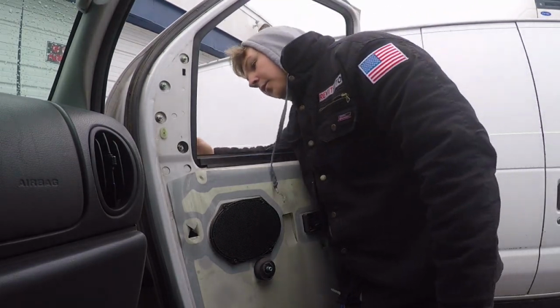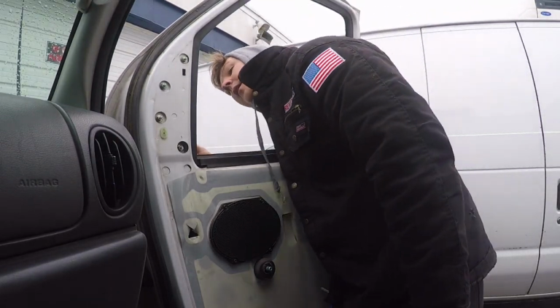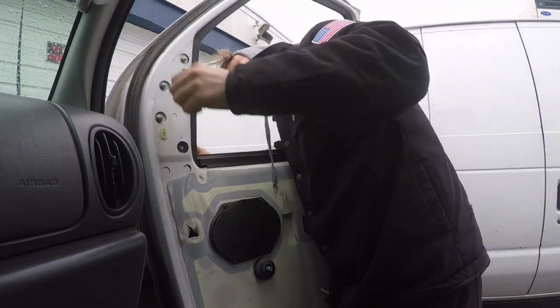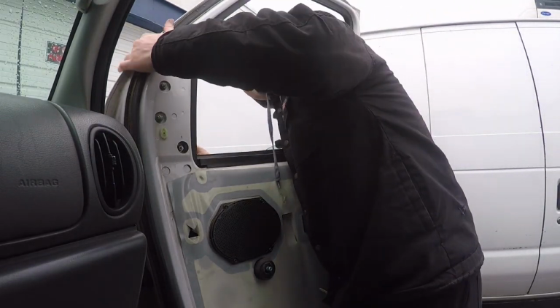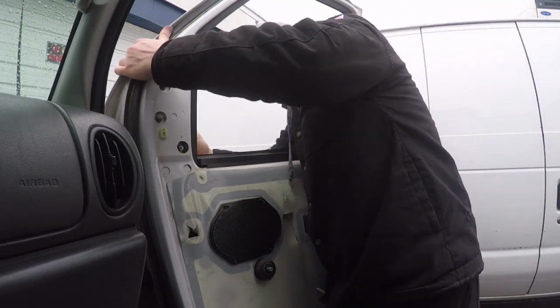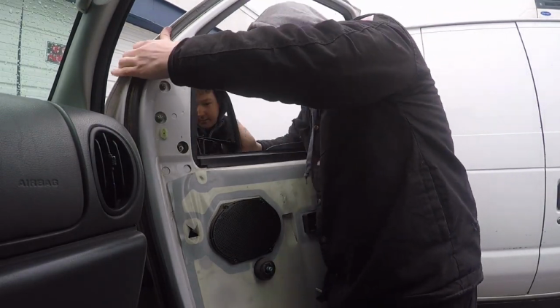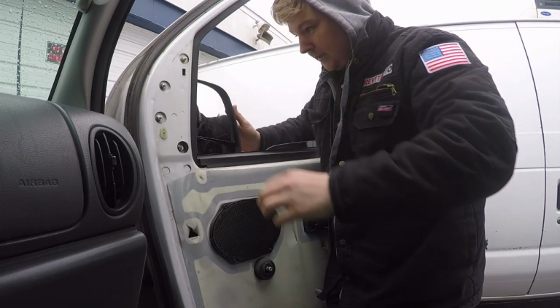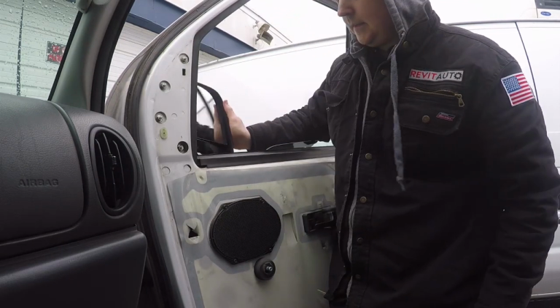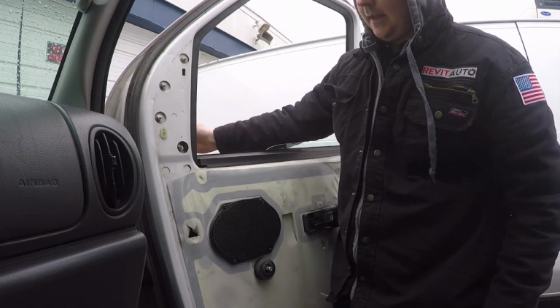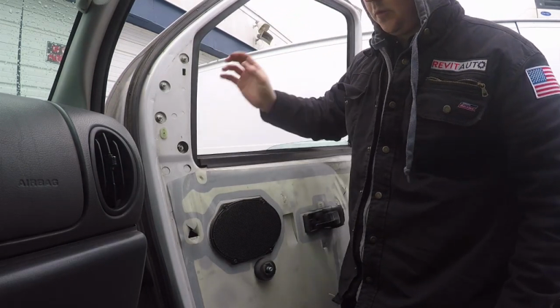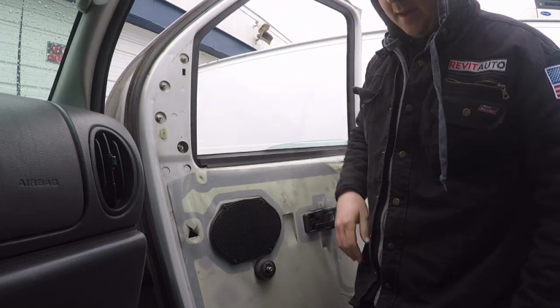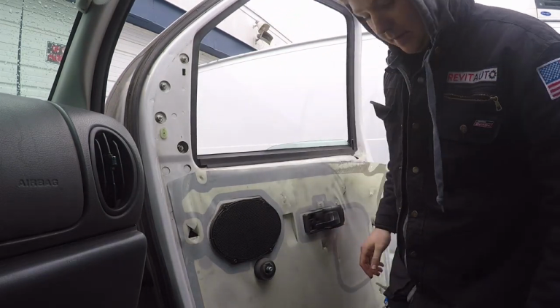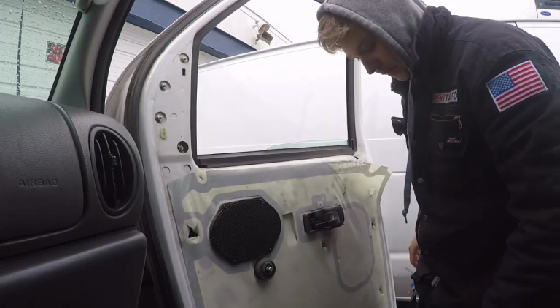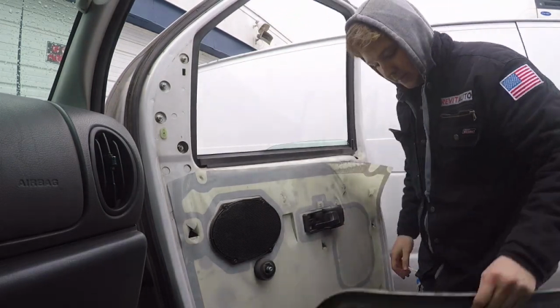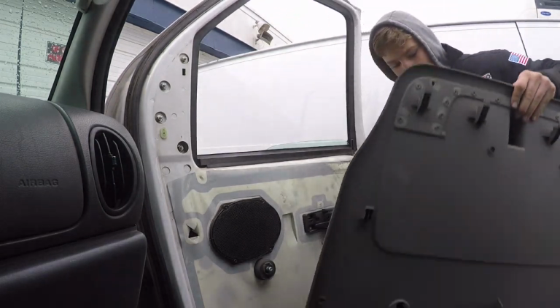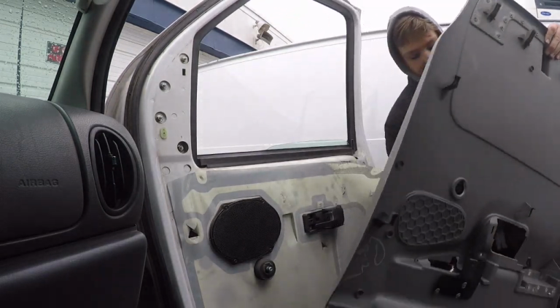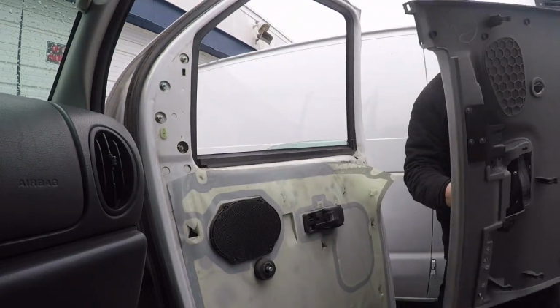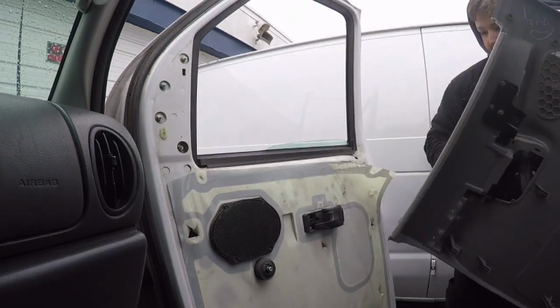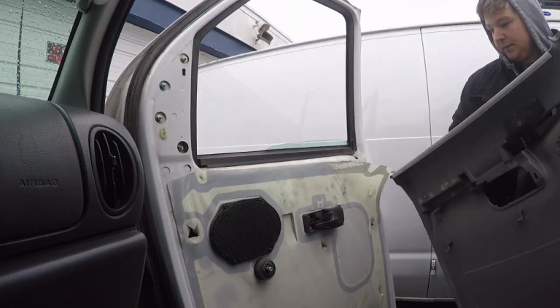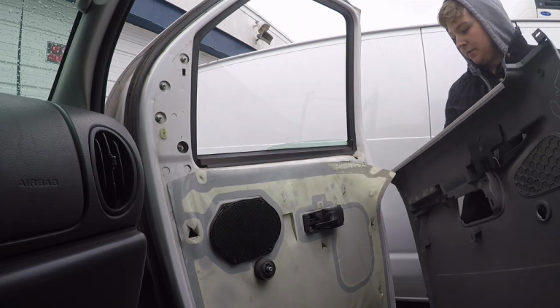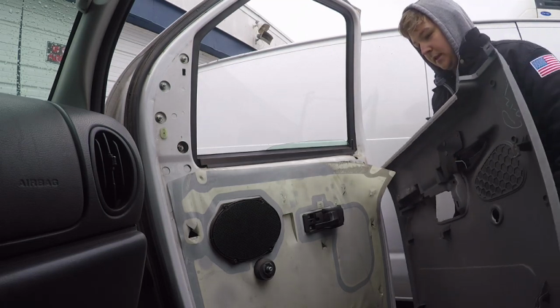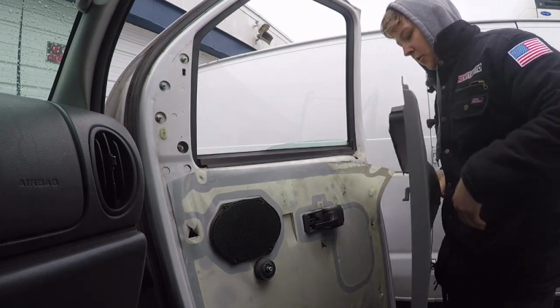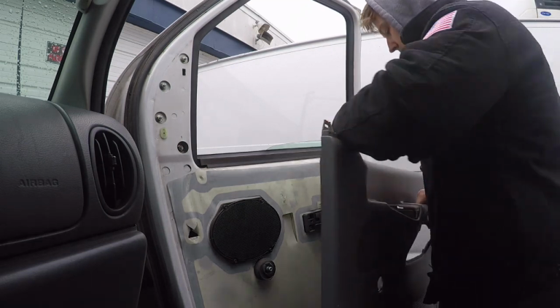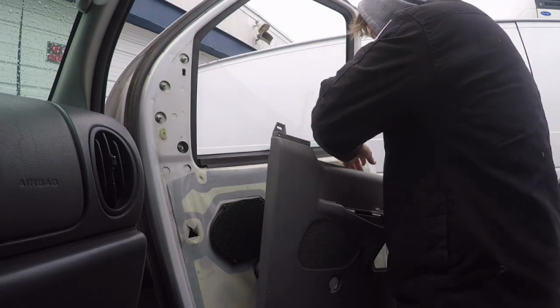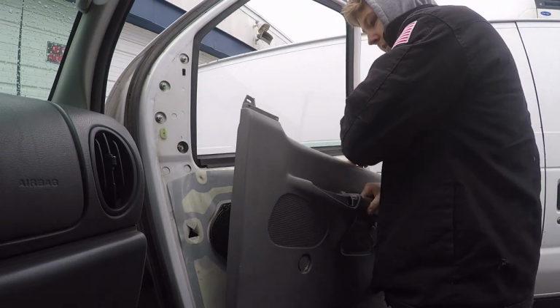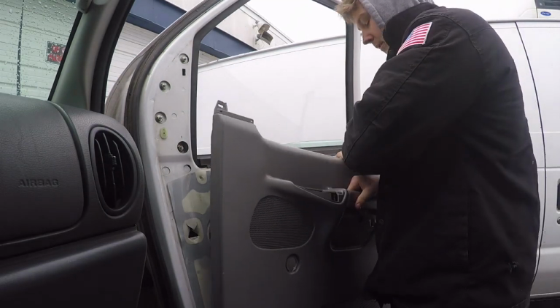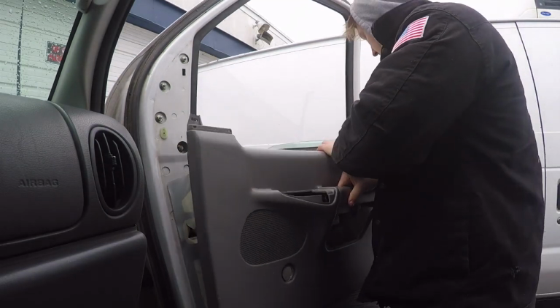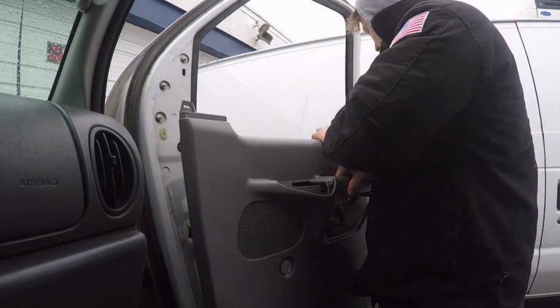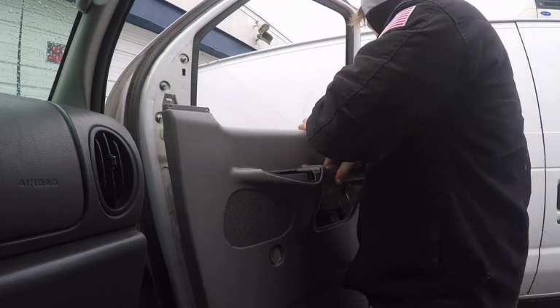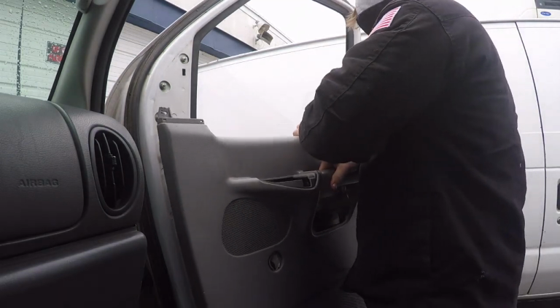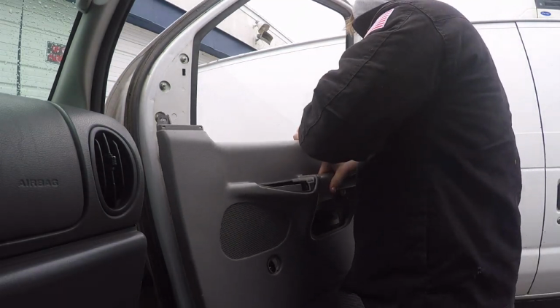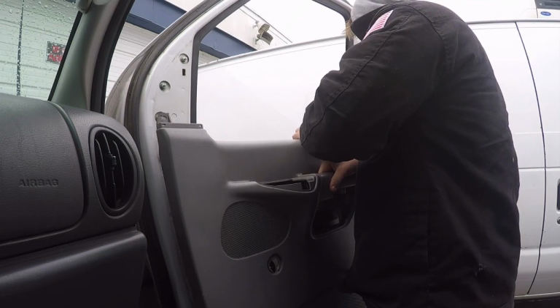This mirror is in, so we'll go ahead and put the door skin back on. We'll take this door panel, line everything up, and get it over the lock.